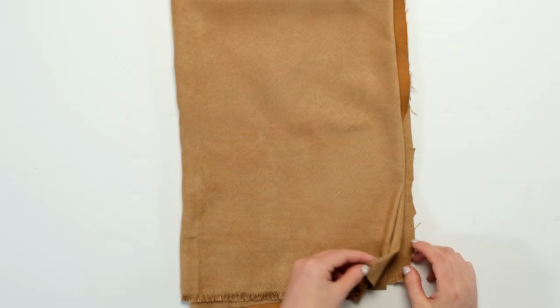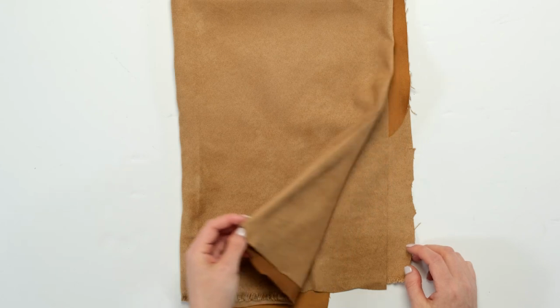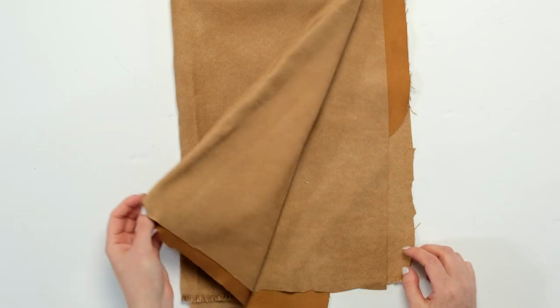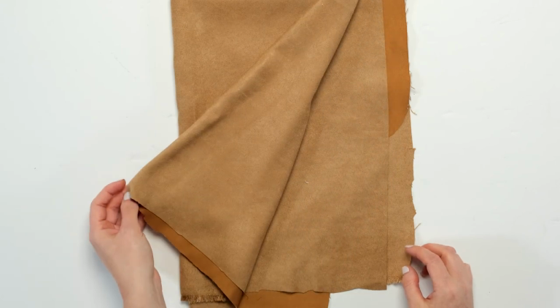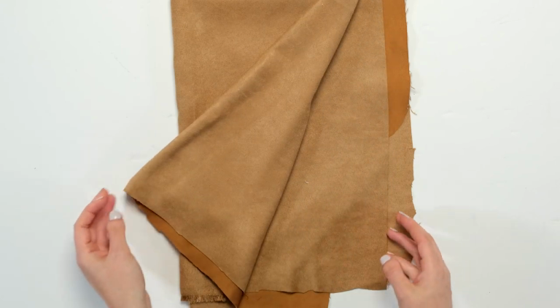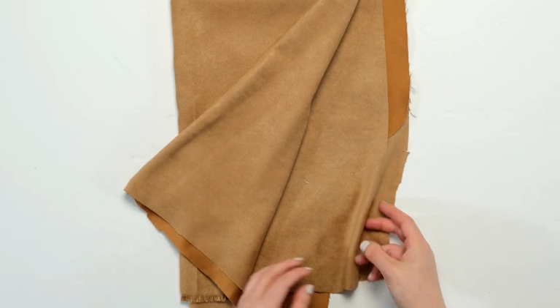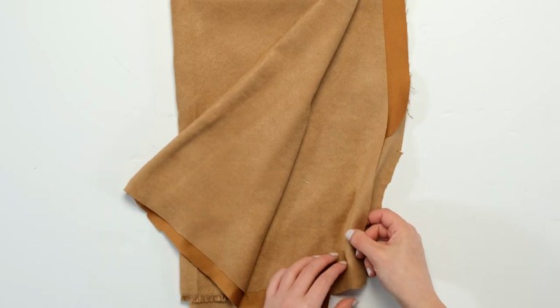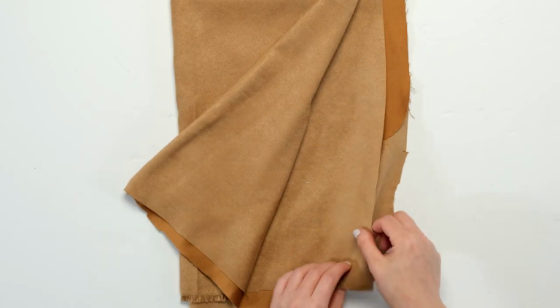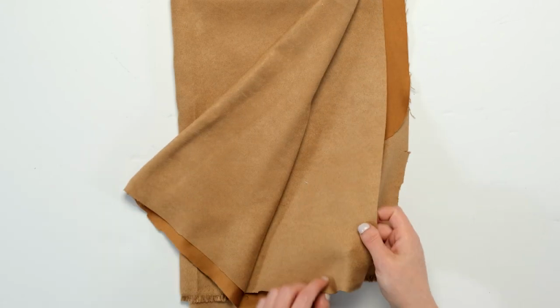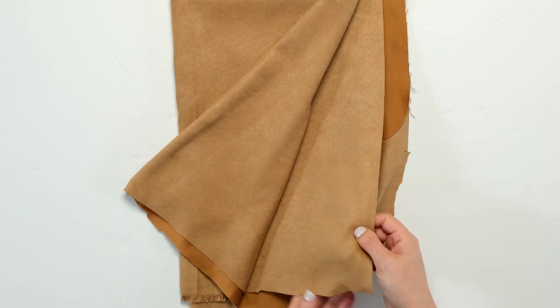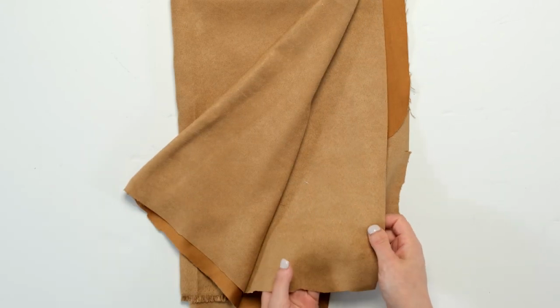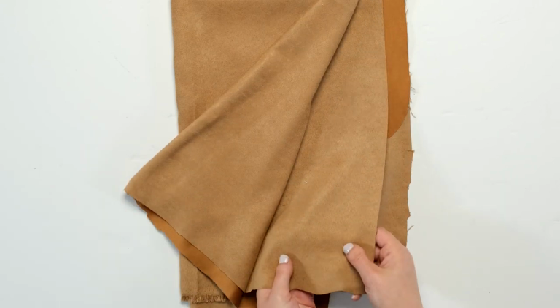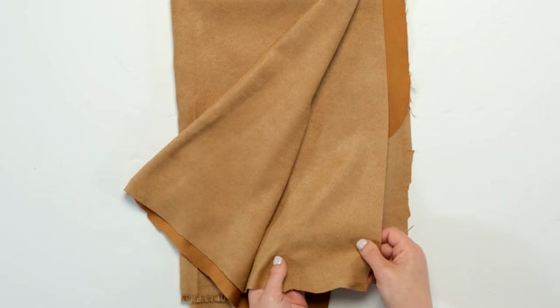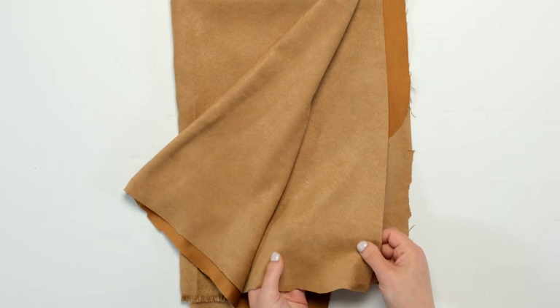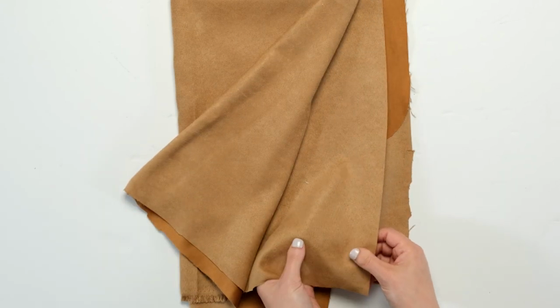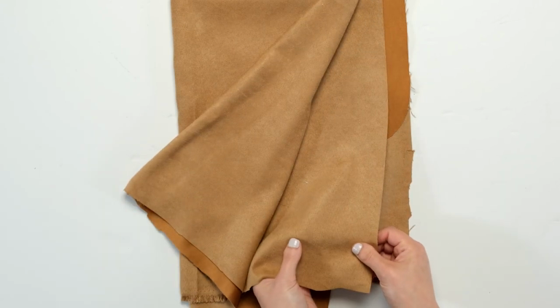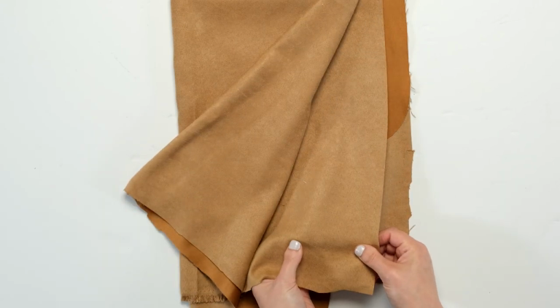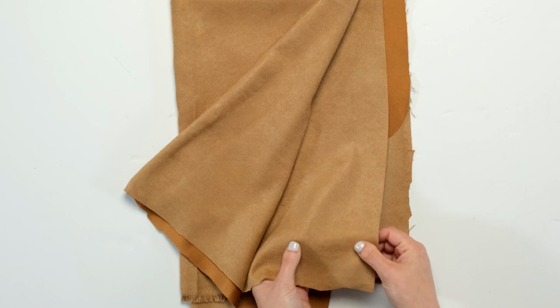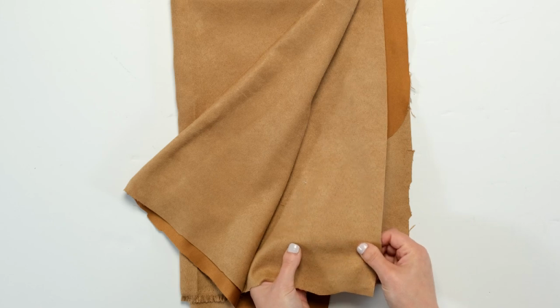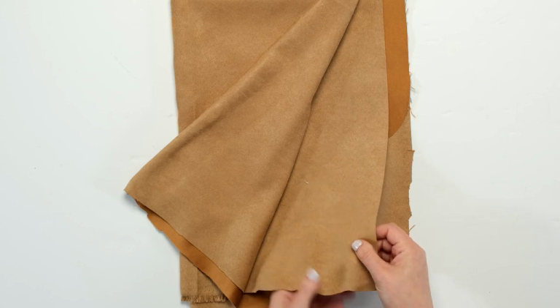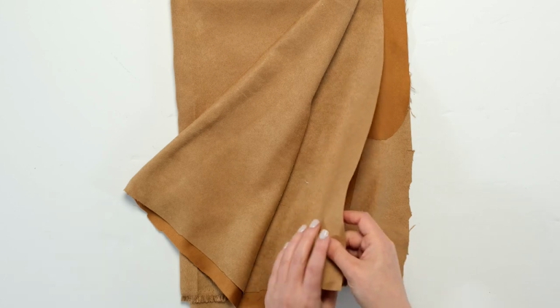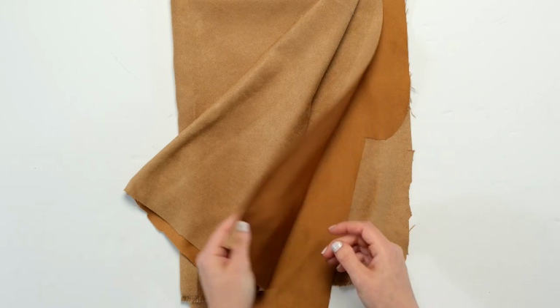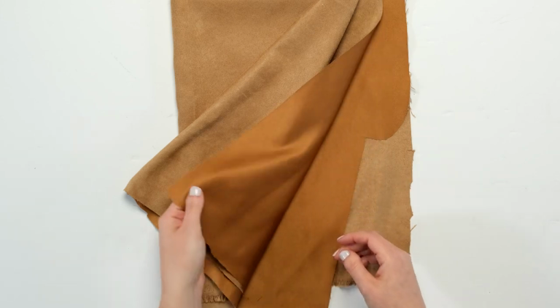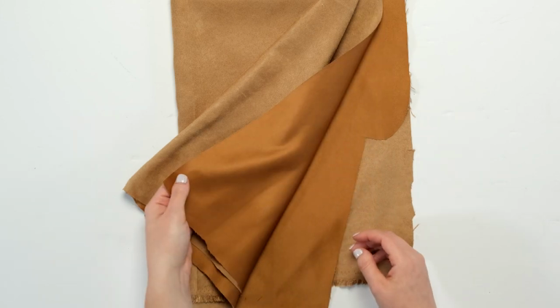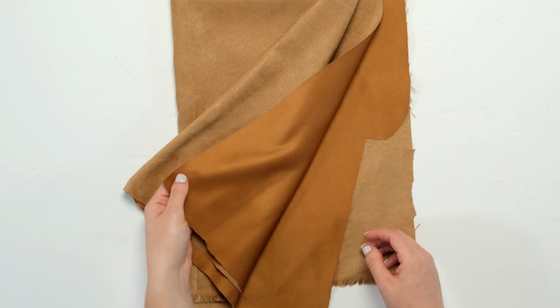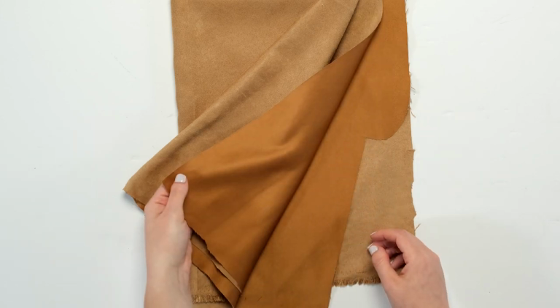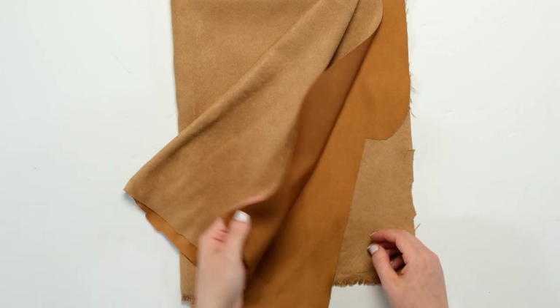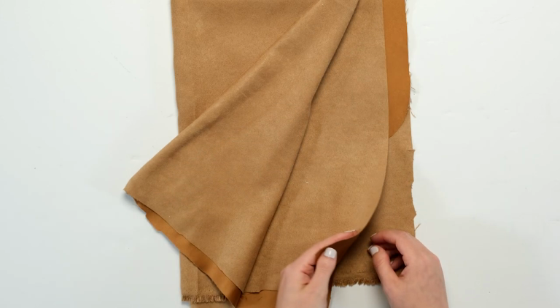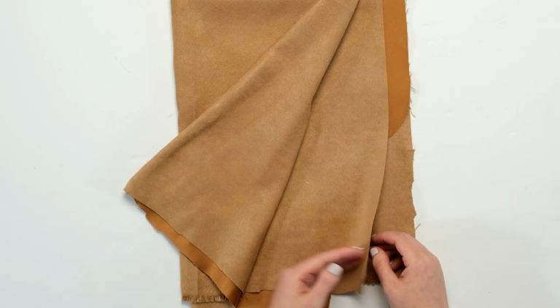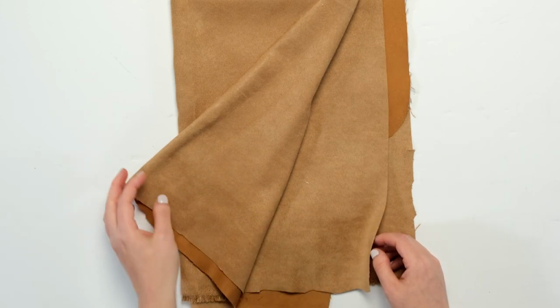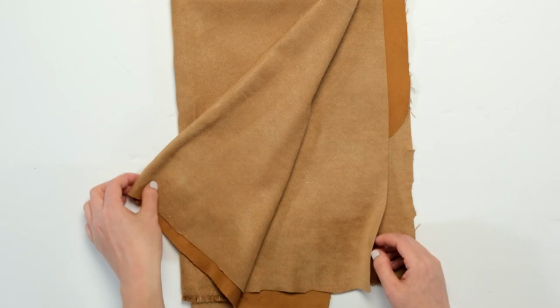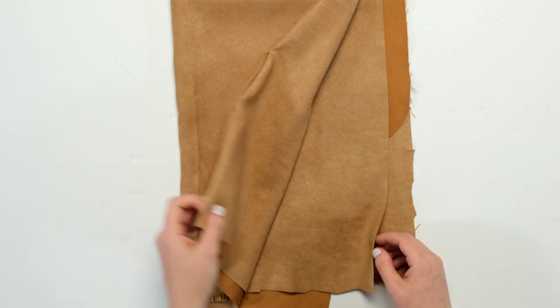Faux suede requires minor sewing construction adjustments for successful garment construction. A medium weight textile with little give, faux suede is best for simple silhouettes.